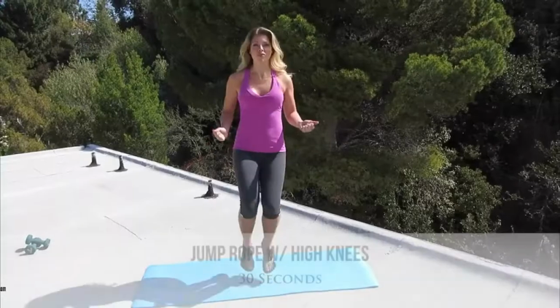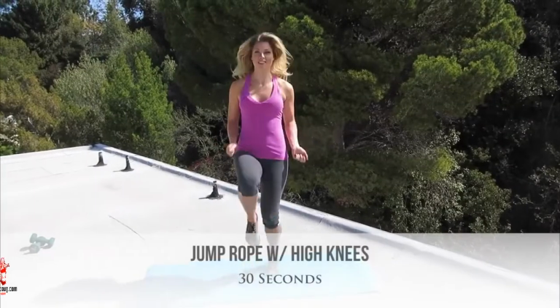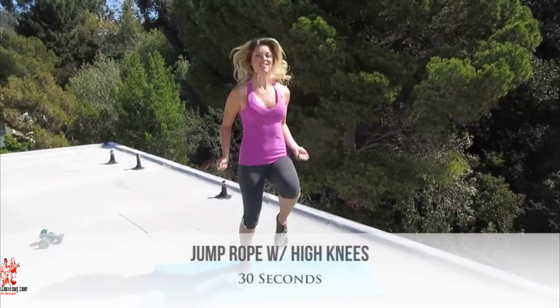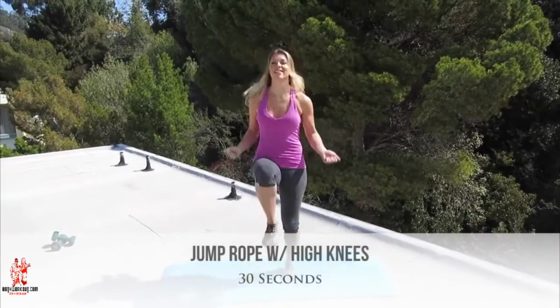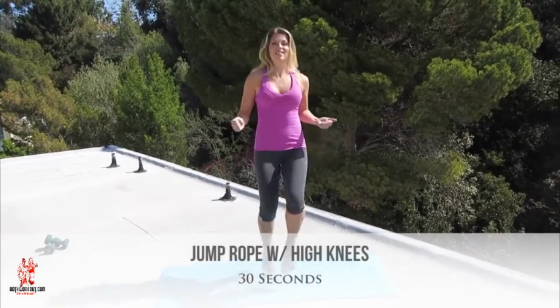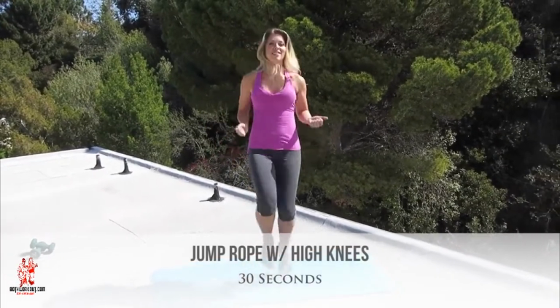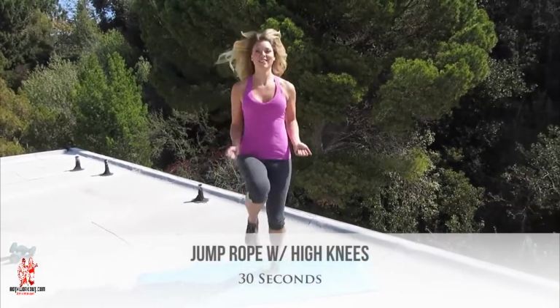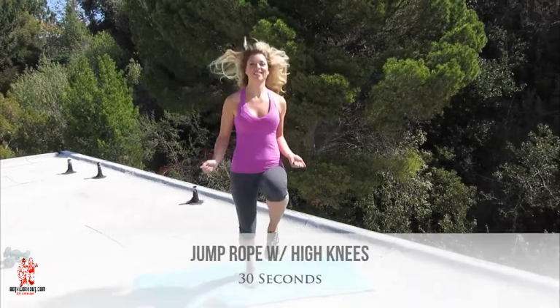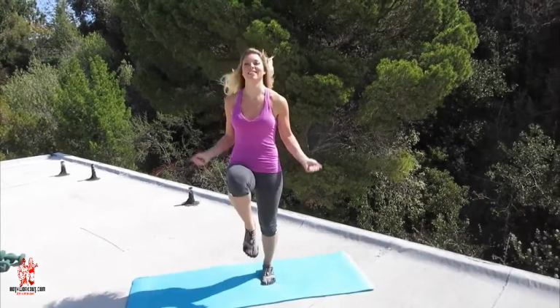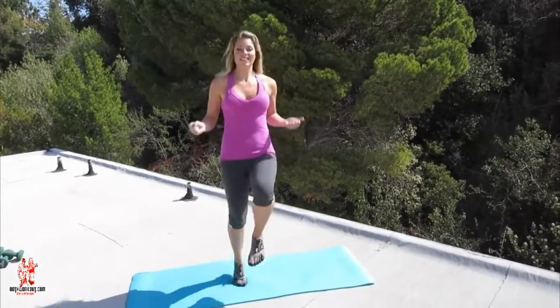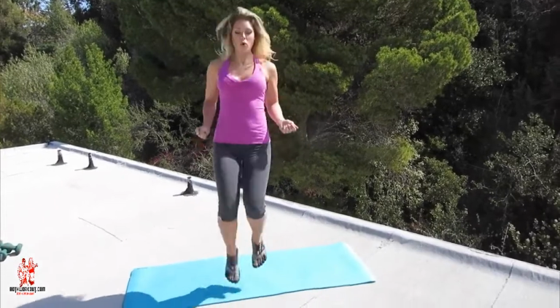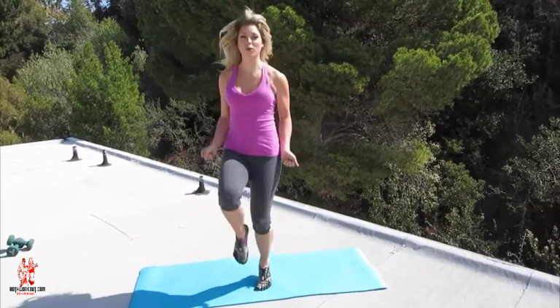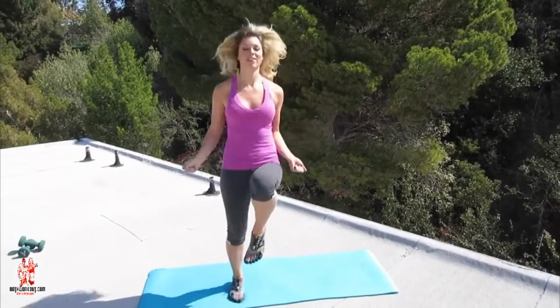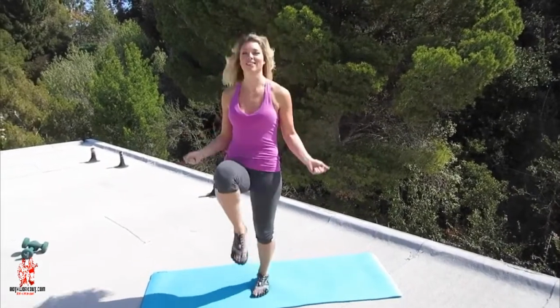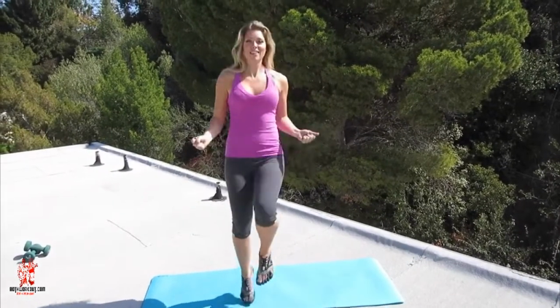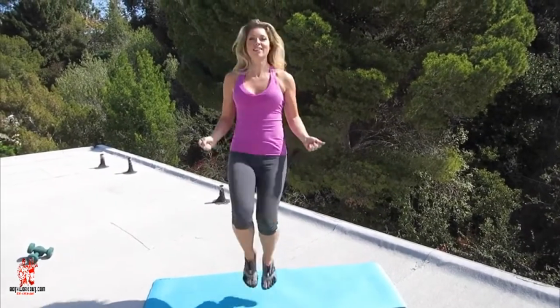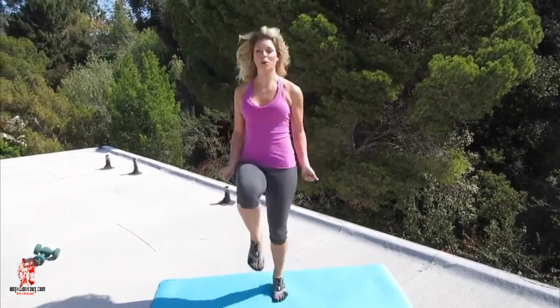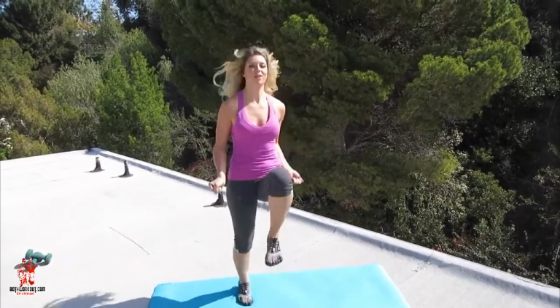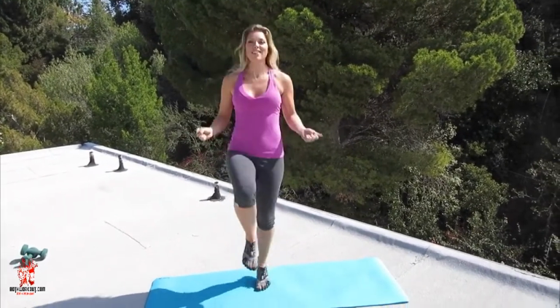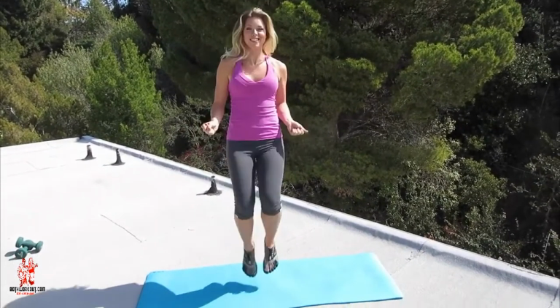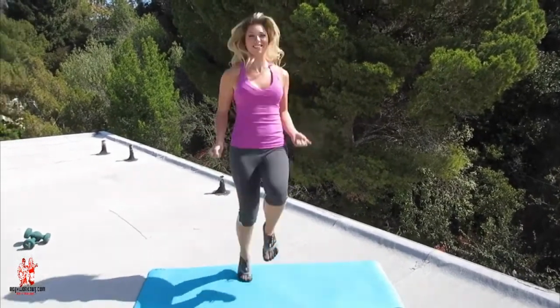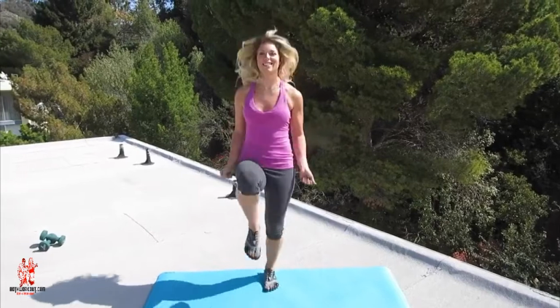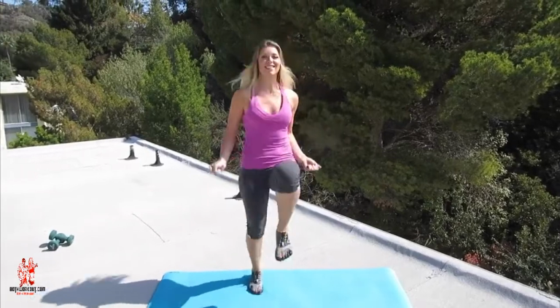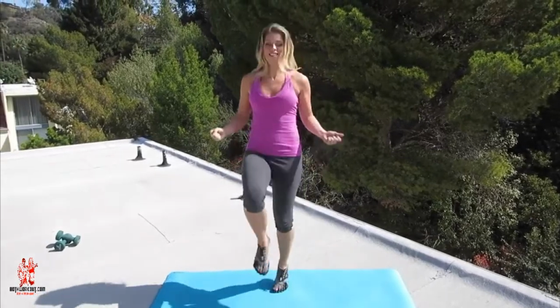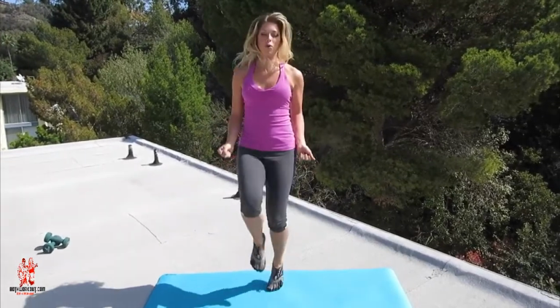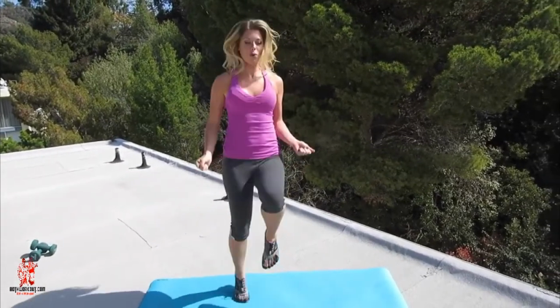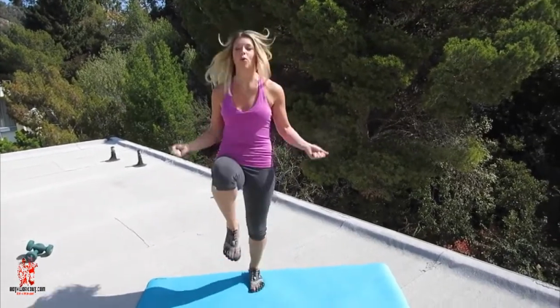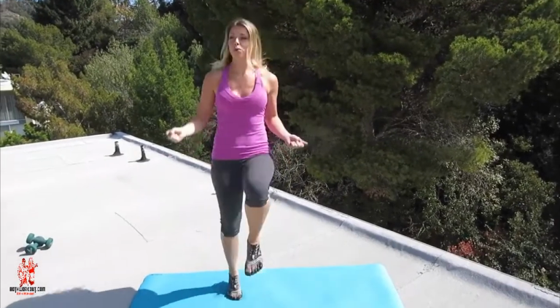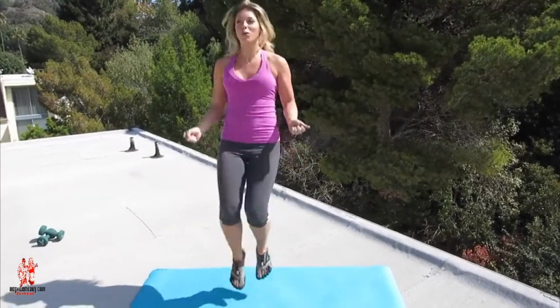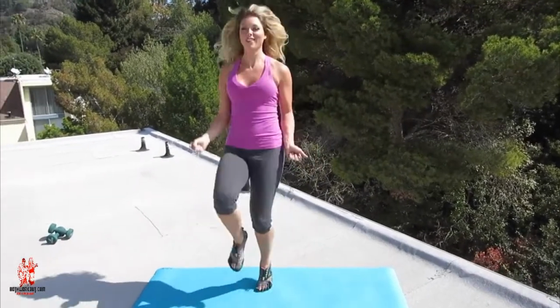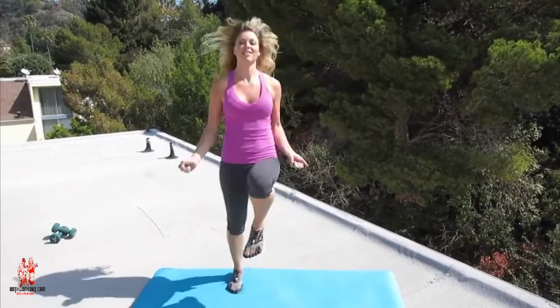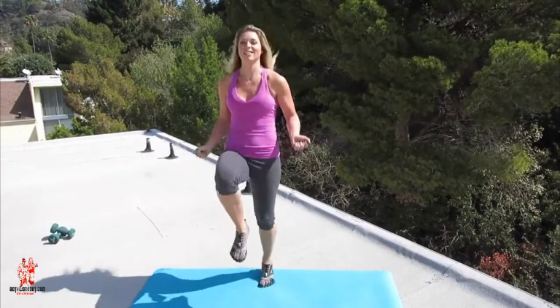Our first hip move is jump rope with high knees. If you want to modify this, if you're just starting out, you can just do a regular jump rope. Doing high knees, I want you to pull your knees up to your chest, alternating legs, trying to bring your knees as high up as you possibly can.